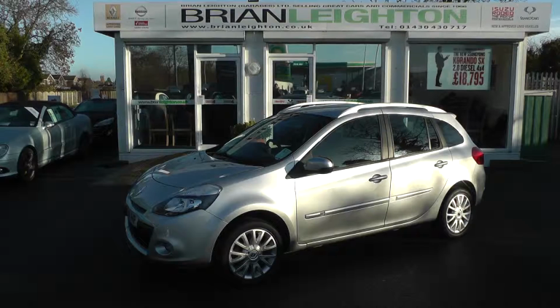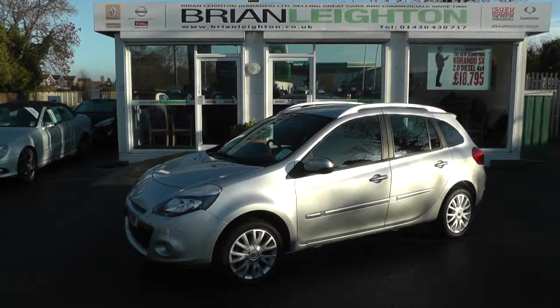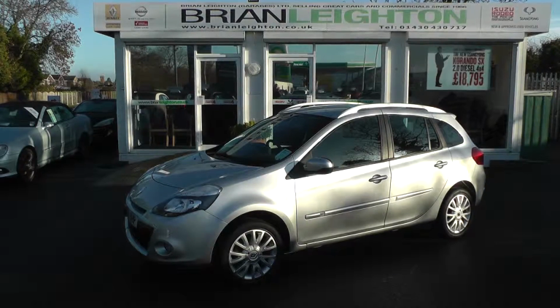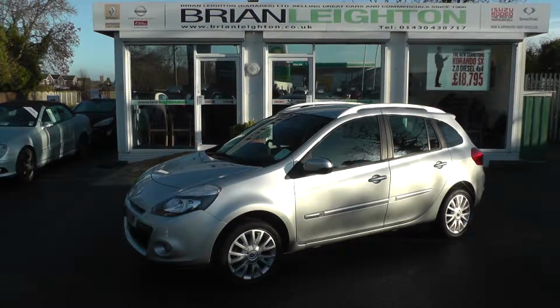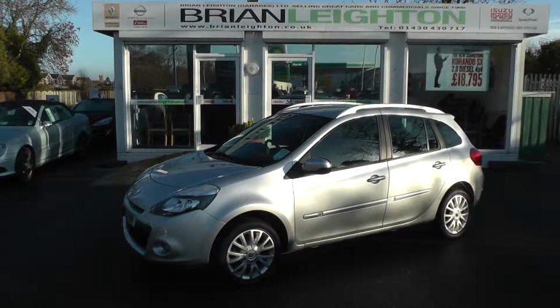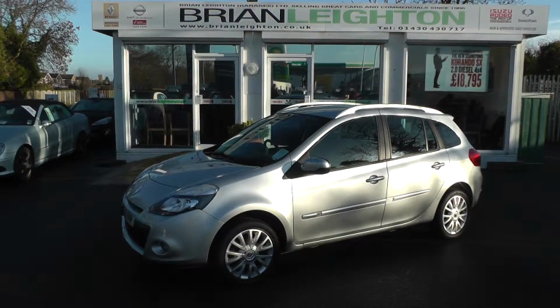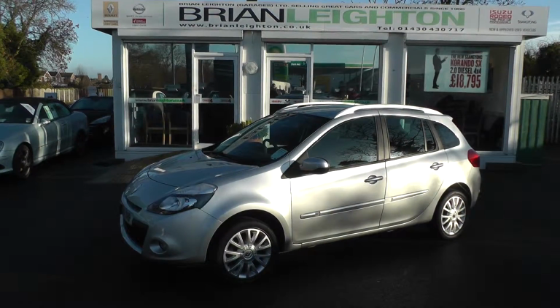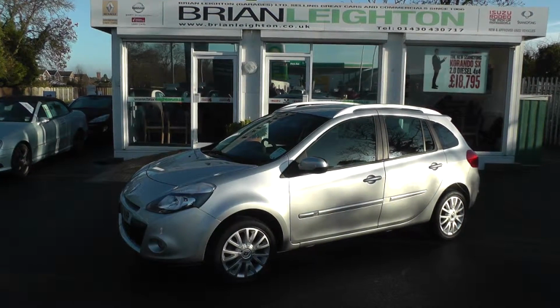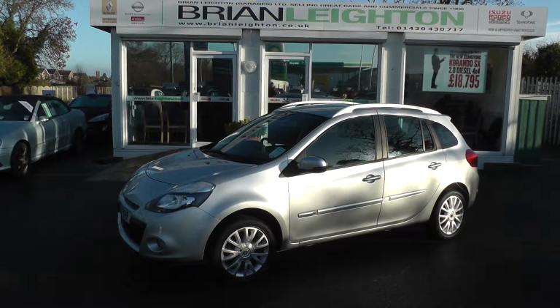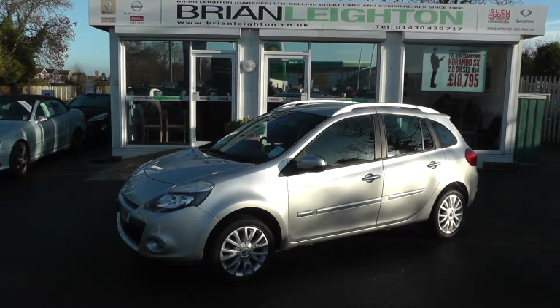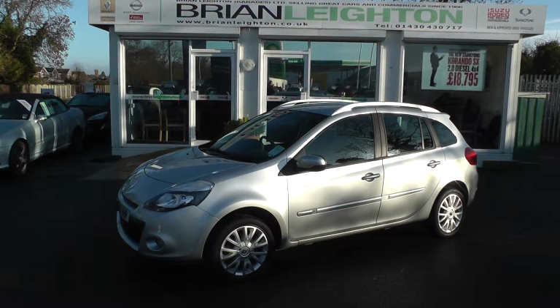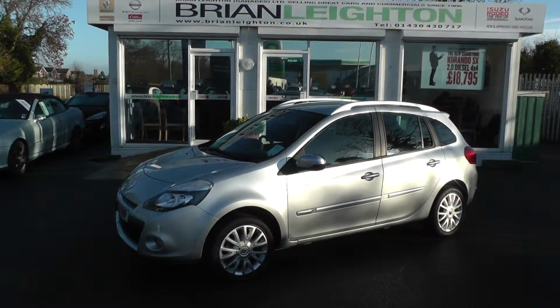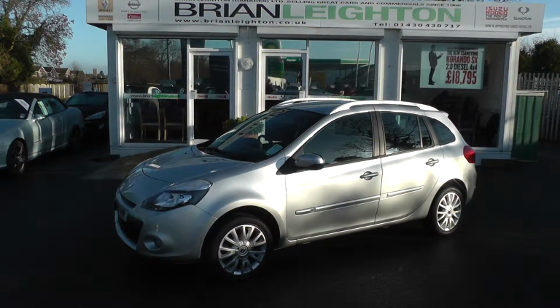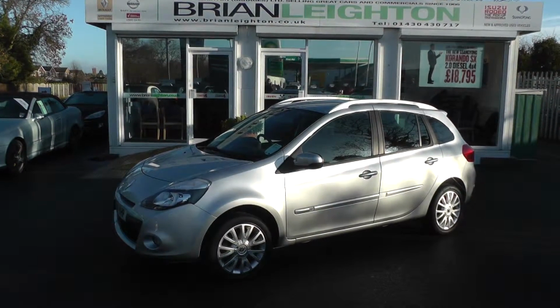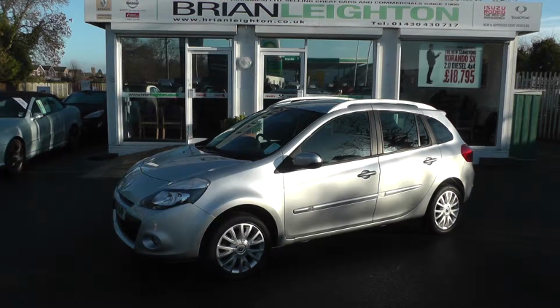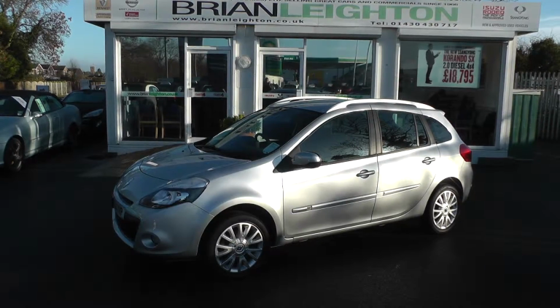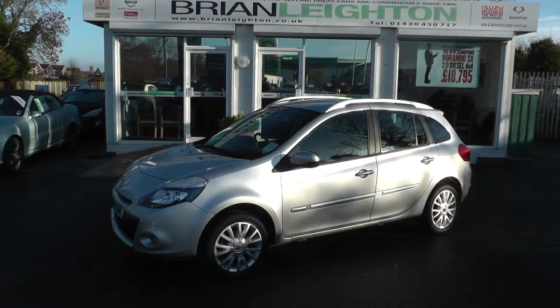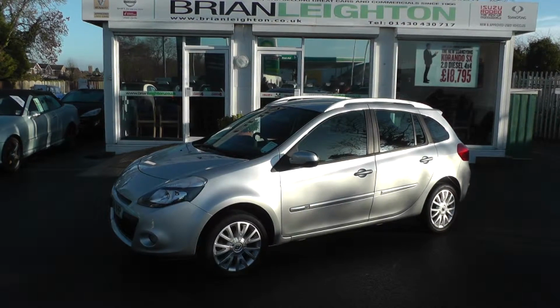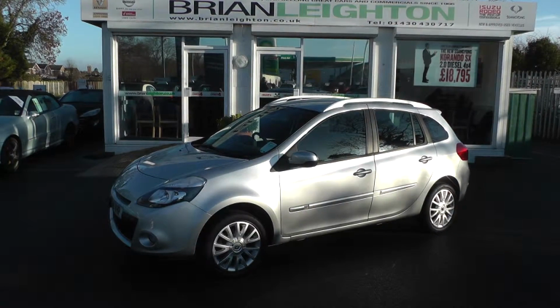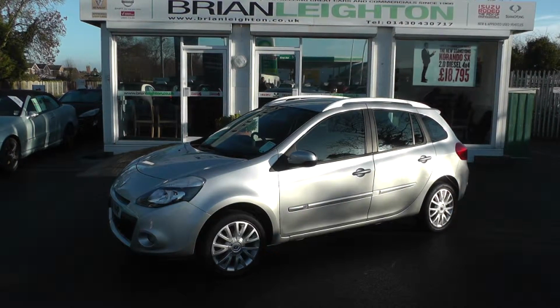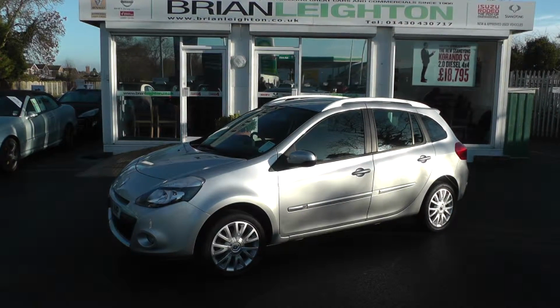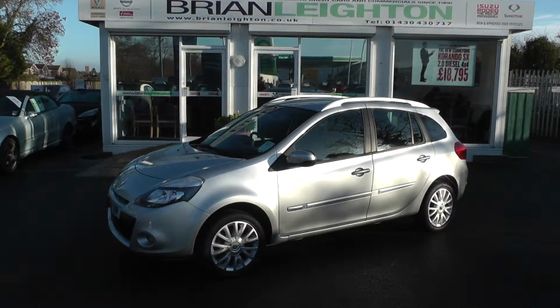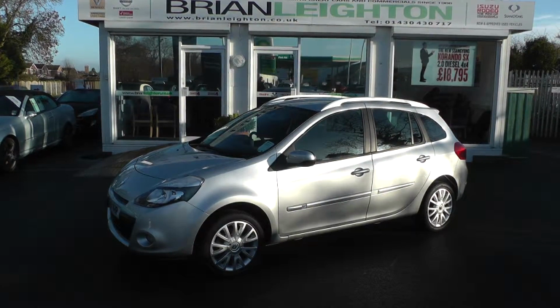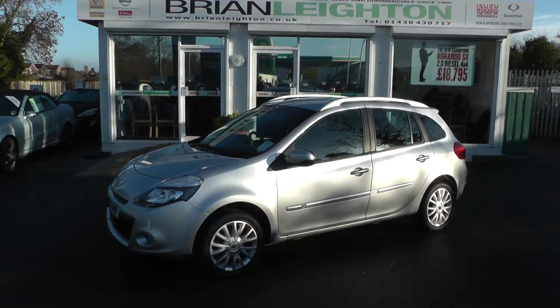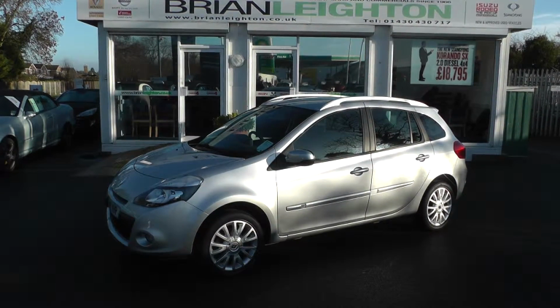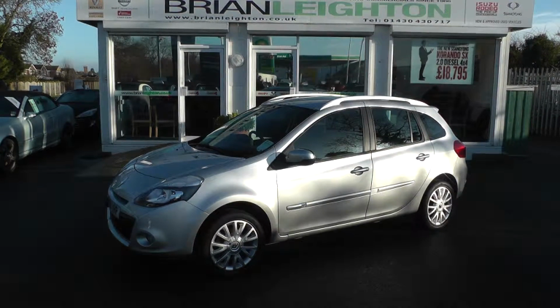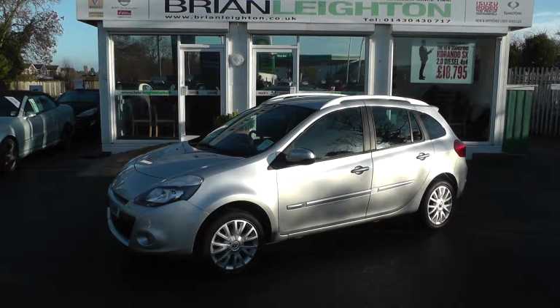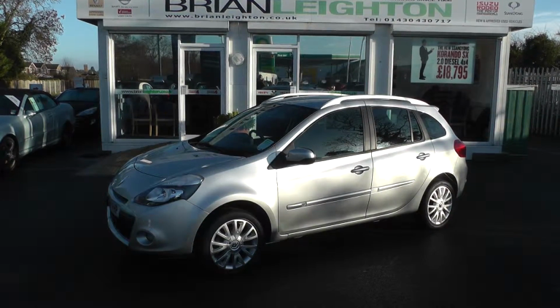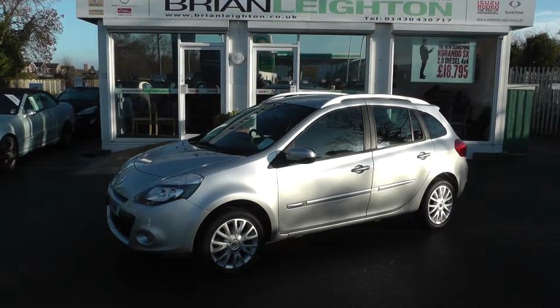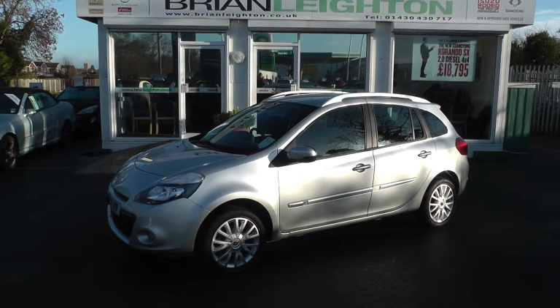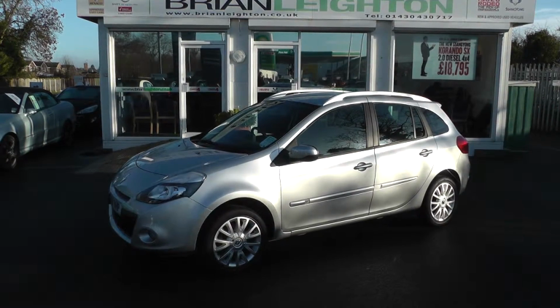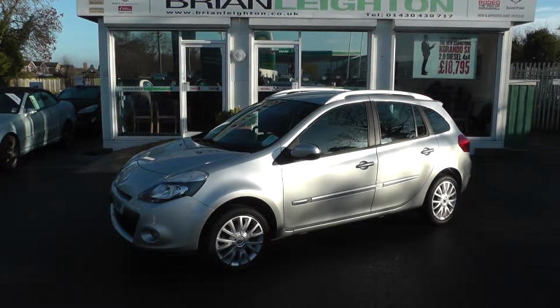Welcome to Brian Layton's and thanks for visiting our website. The vehicle you're looking at today is a Renault Clio 1.2 TCE Dynamique TomTom model, and as you can see it's the Tourer Edition.